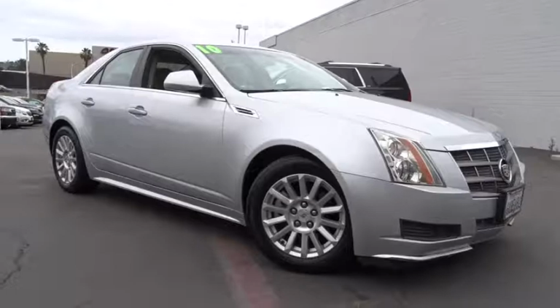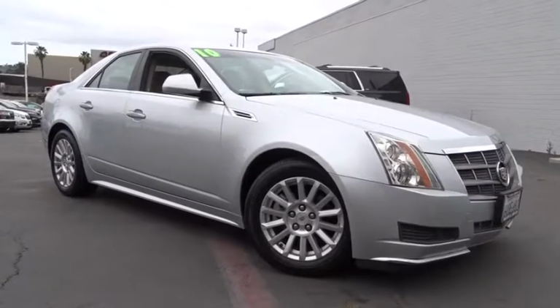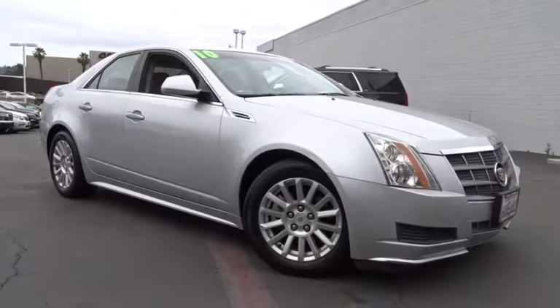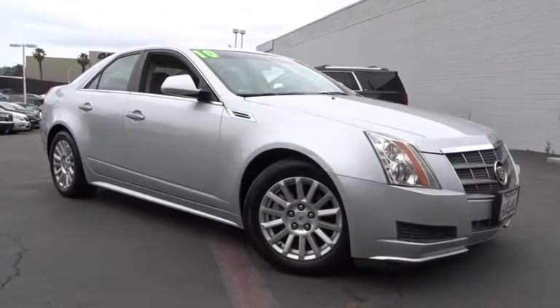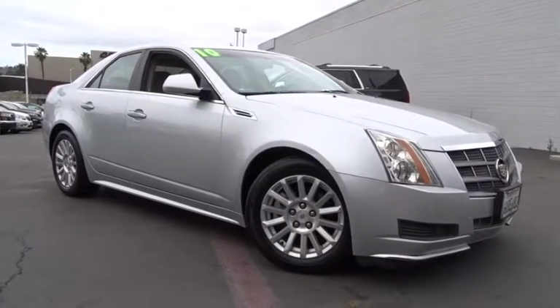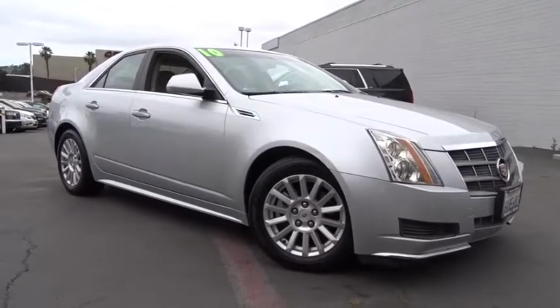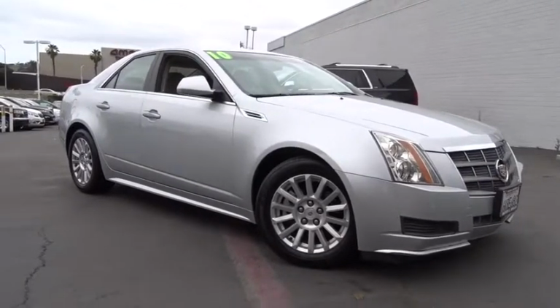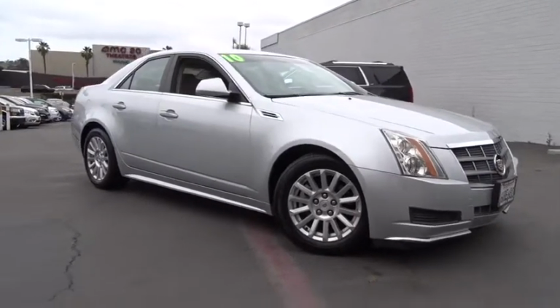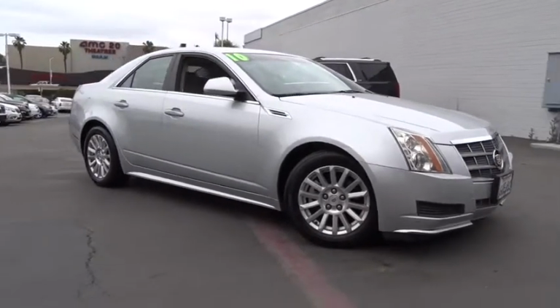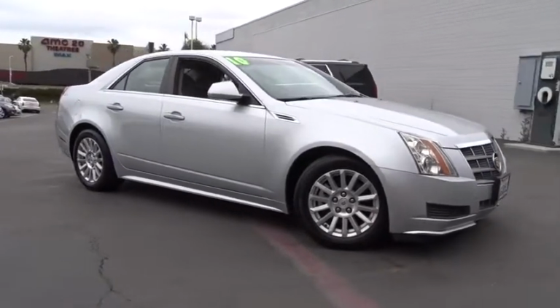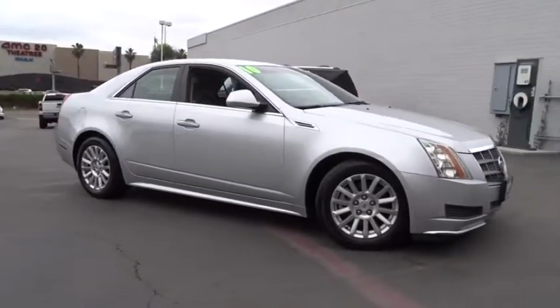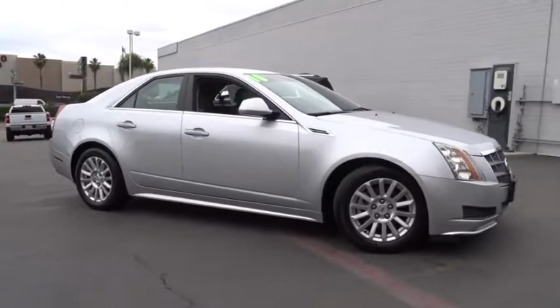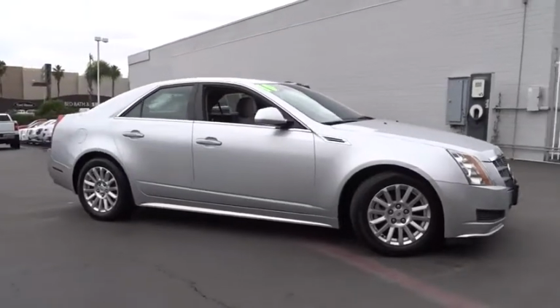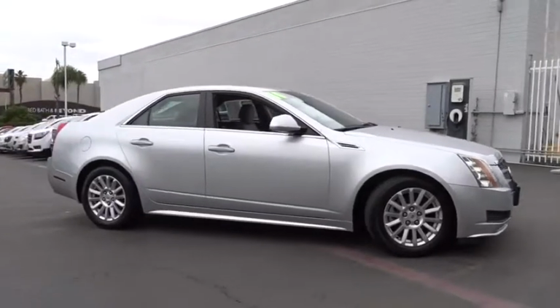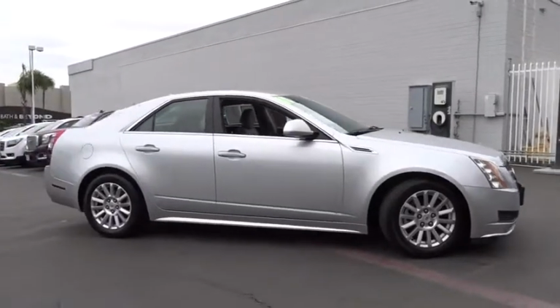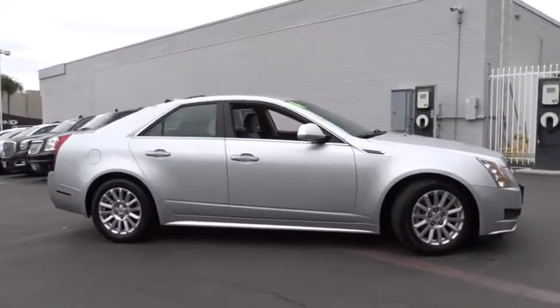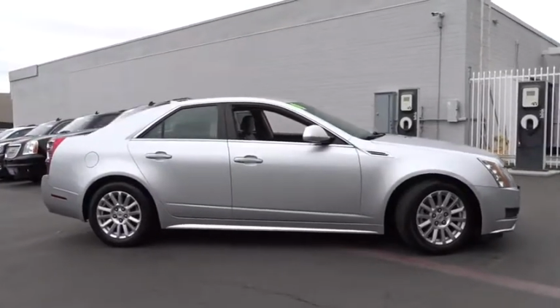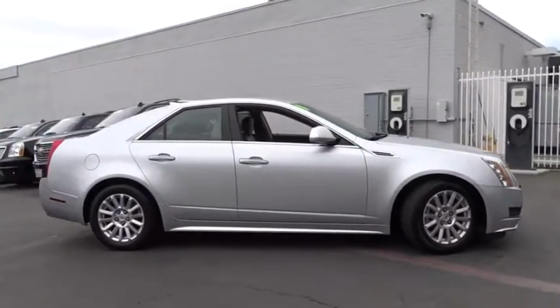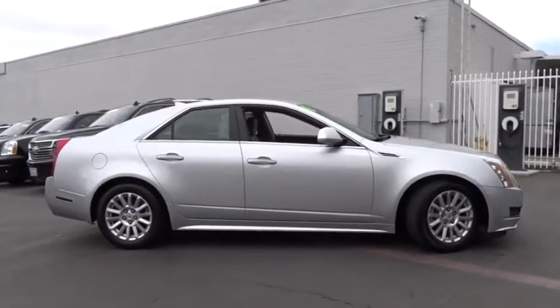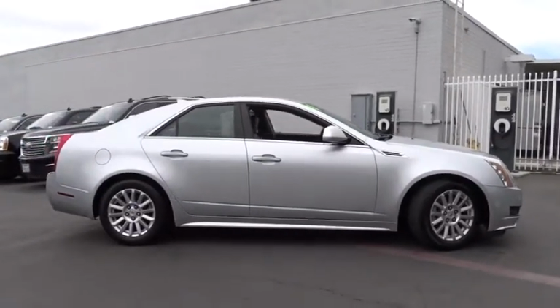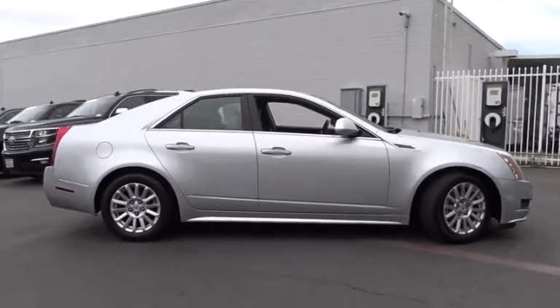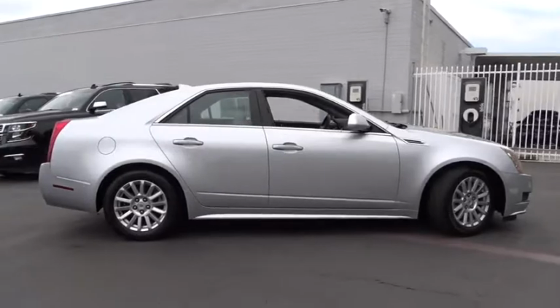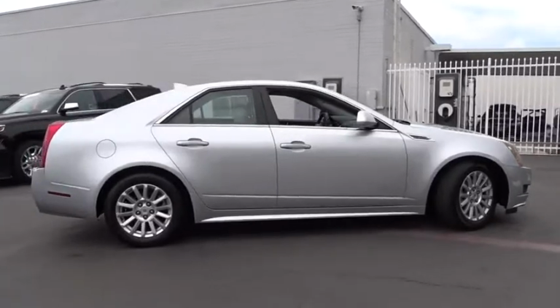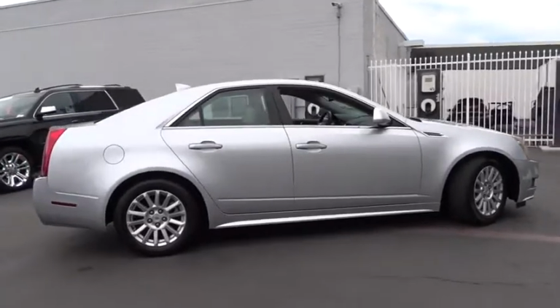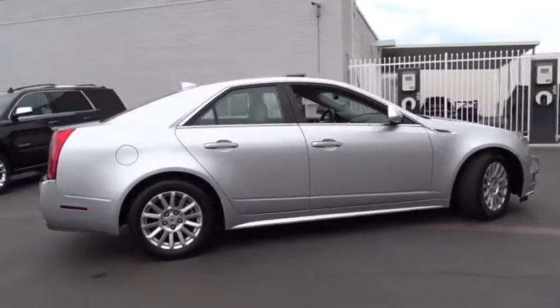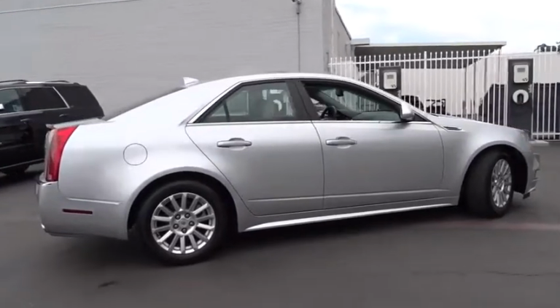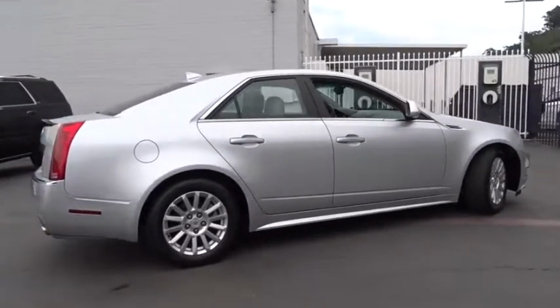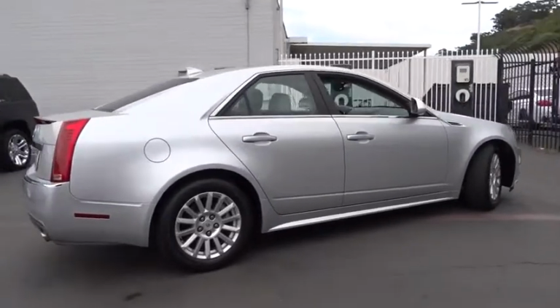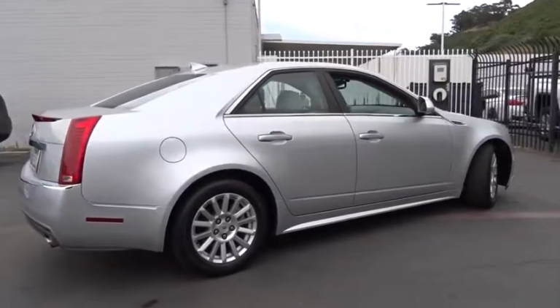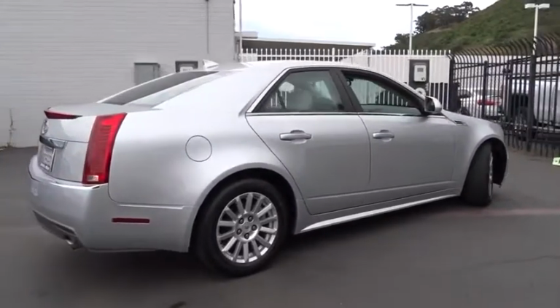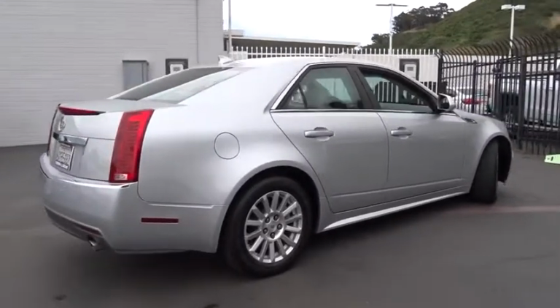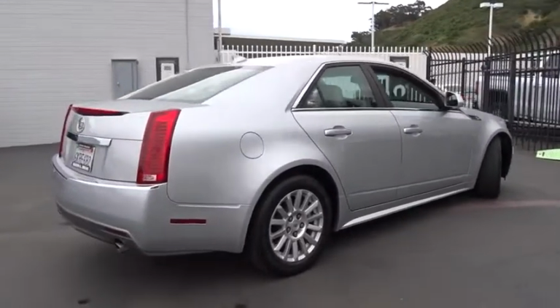The 2010 Cadillac CTS. The CTS is a well-sorted blend of all-American style and European-inspired tuning with a cutting-edge design. The luxury CTS blends elegant styling, performance, and exceptional fuel economy.